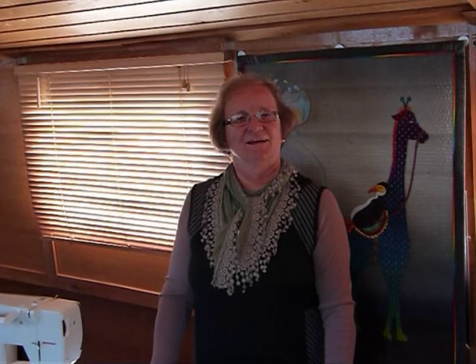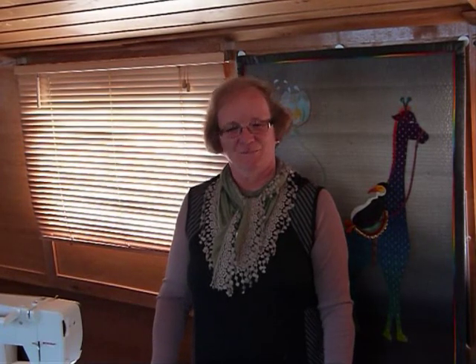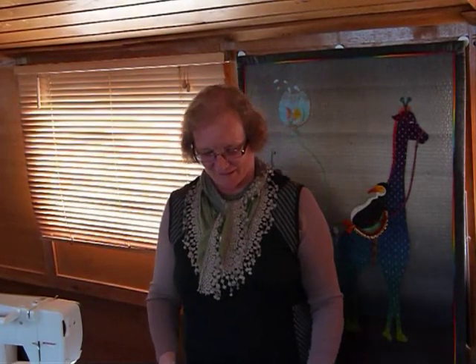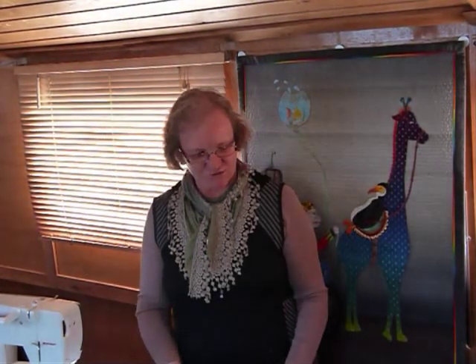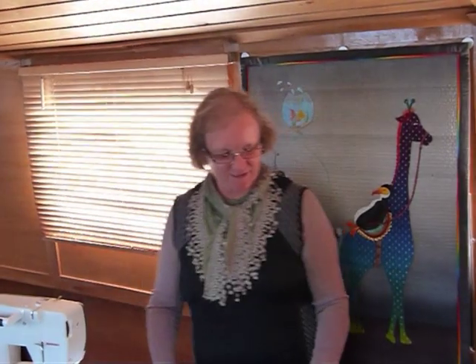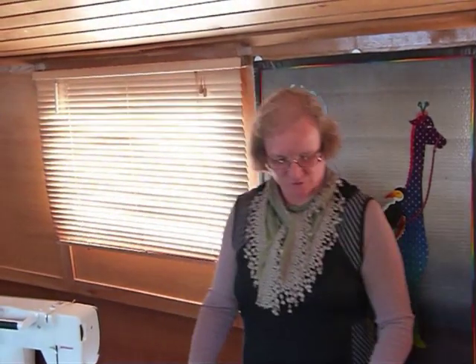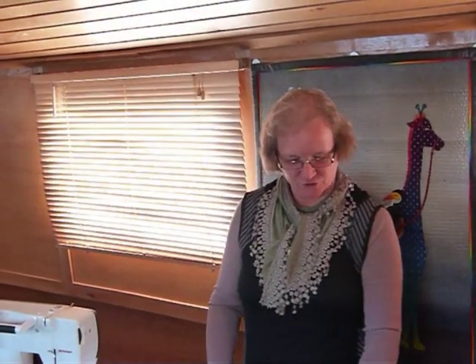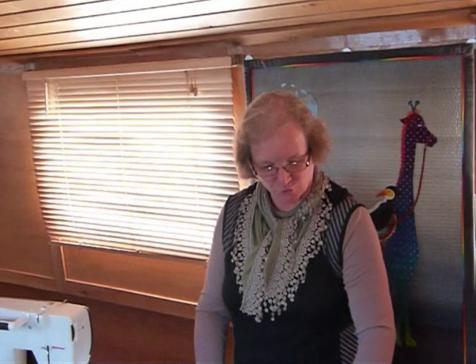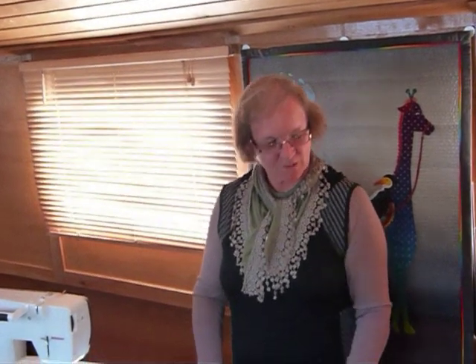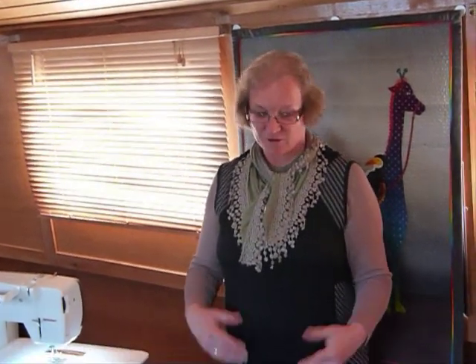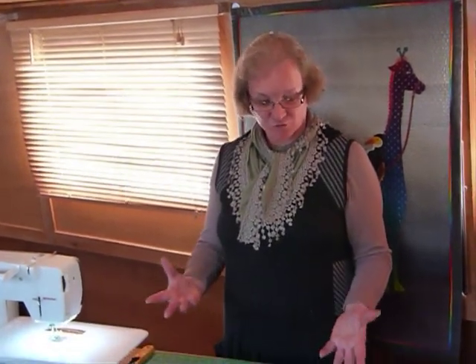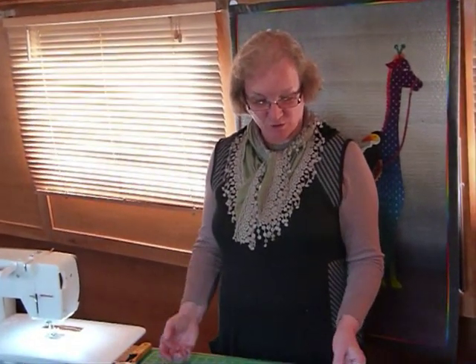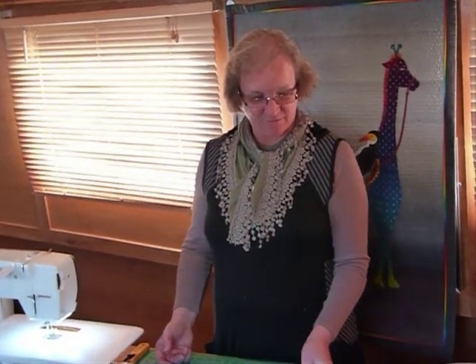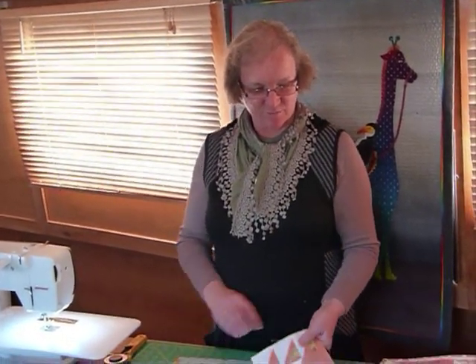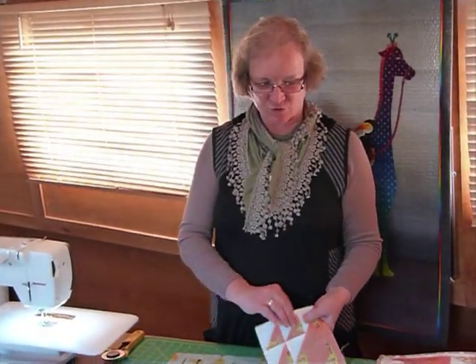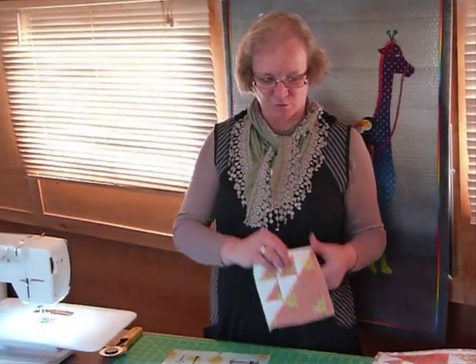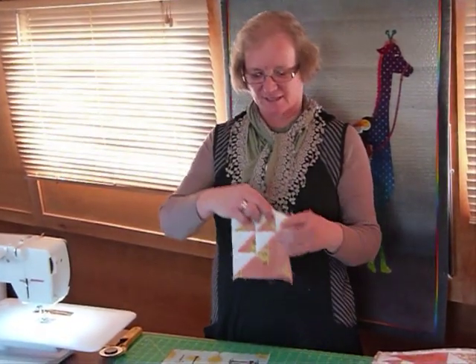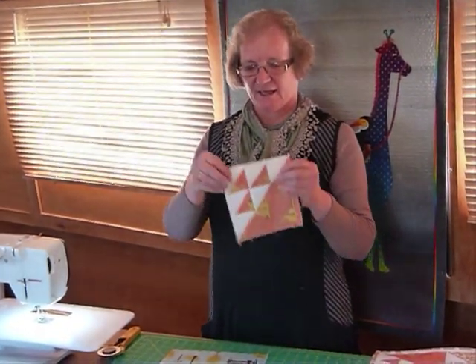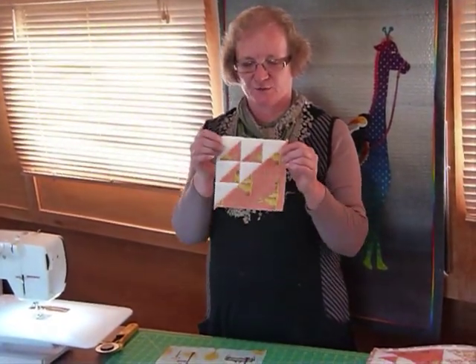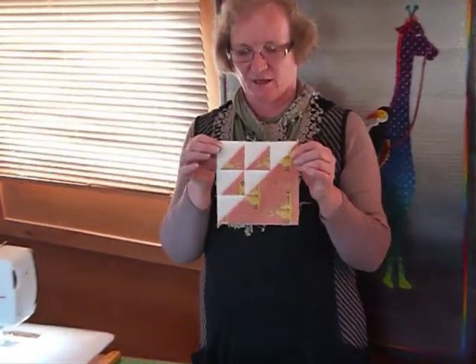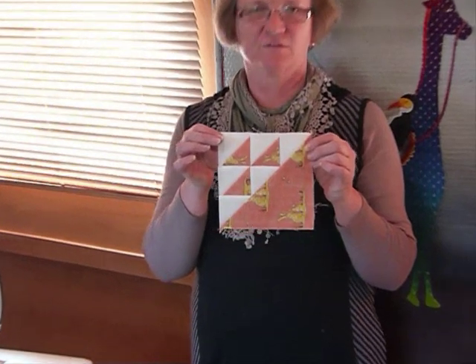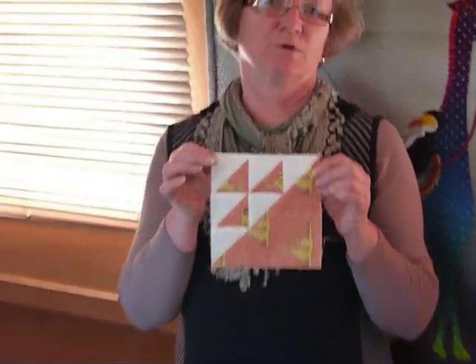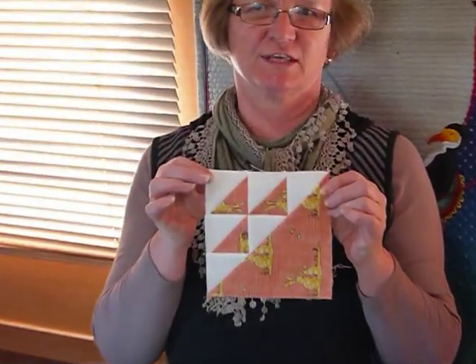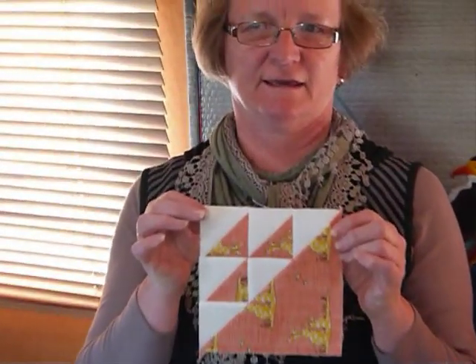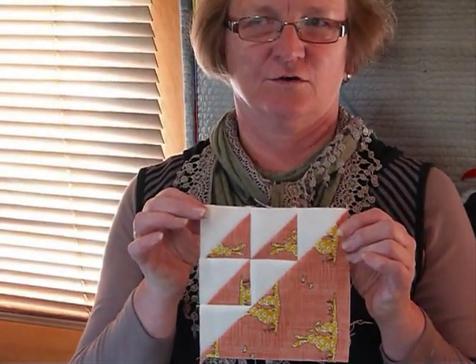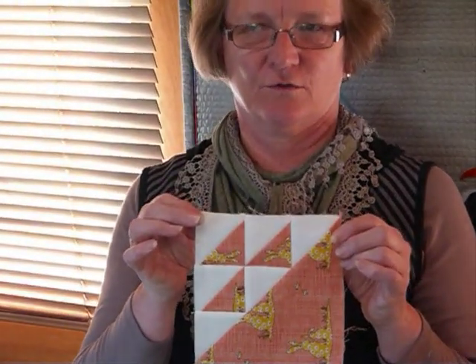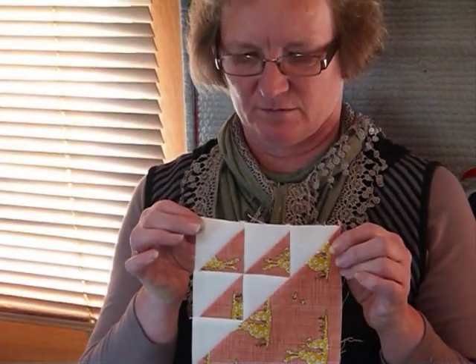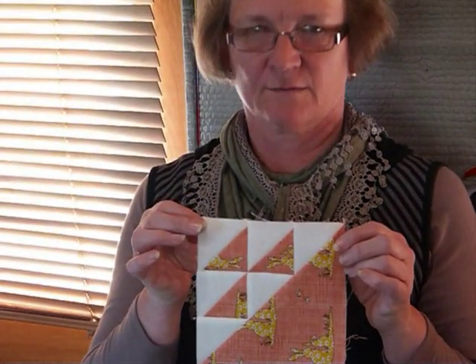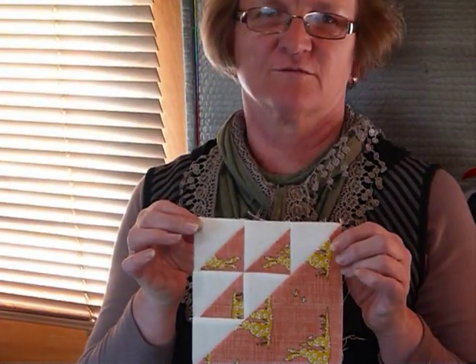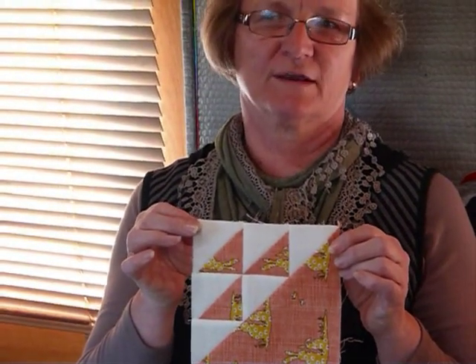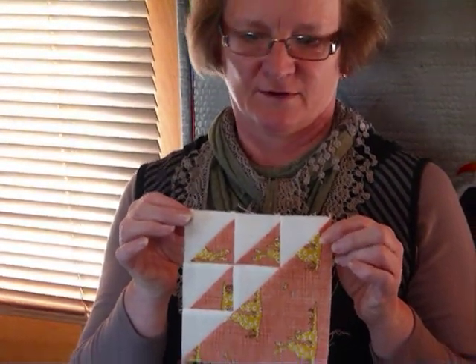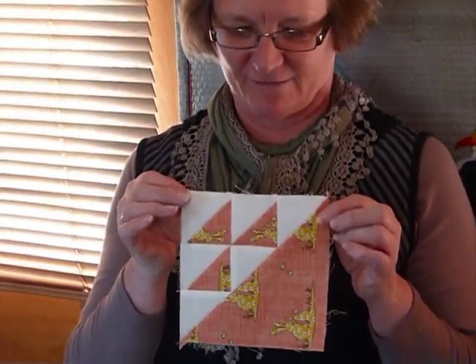Hello. Today I thought I'd show you another traditional block. I've been having fun with some traditional blocks, and this one I believe is called Birds in the Air, although some blocks have more than one name I've discovered.